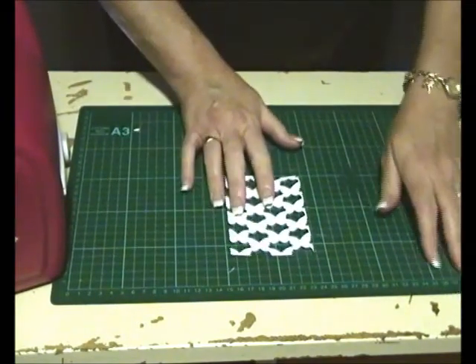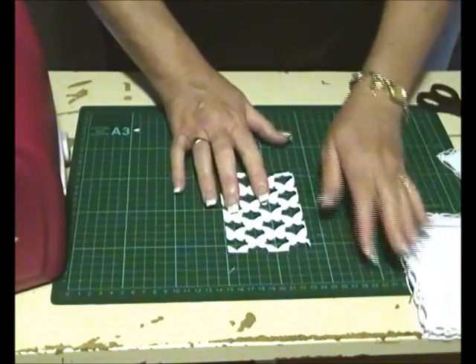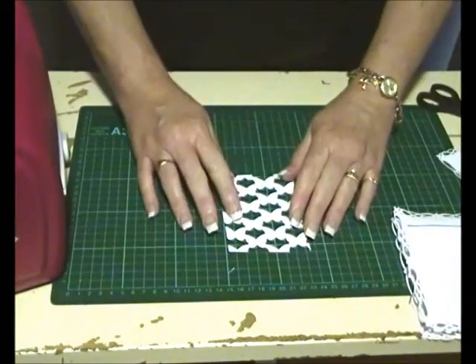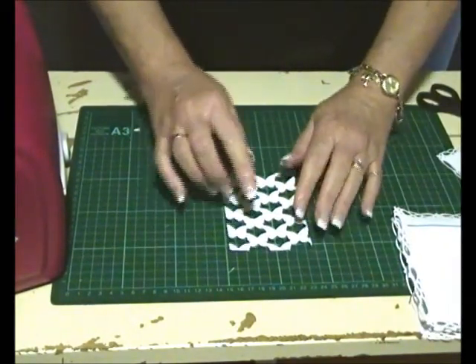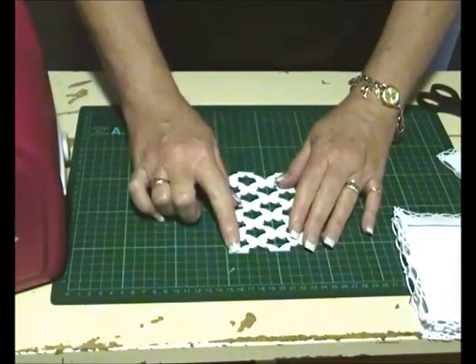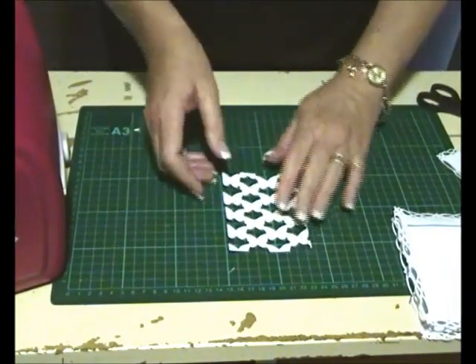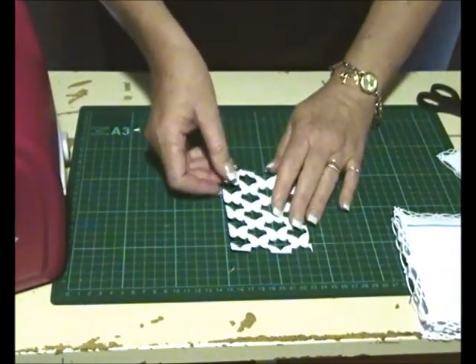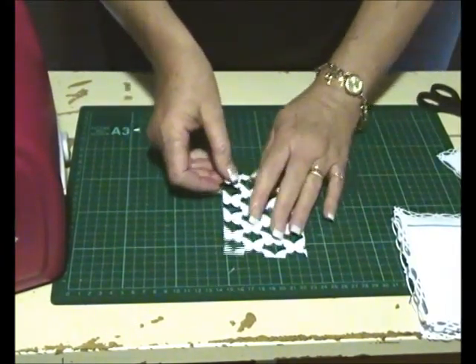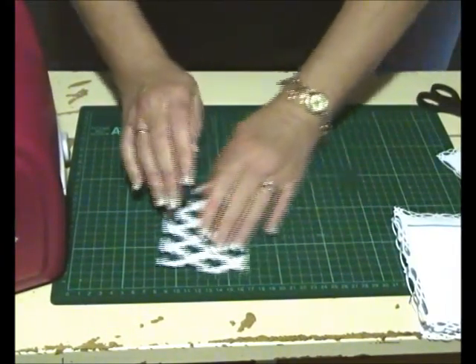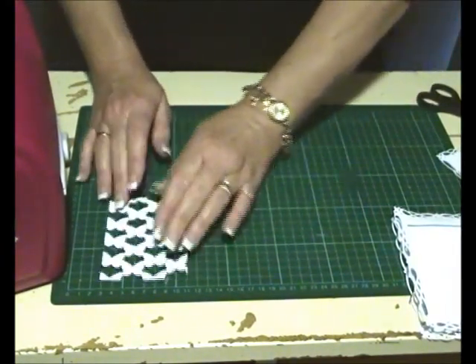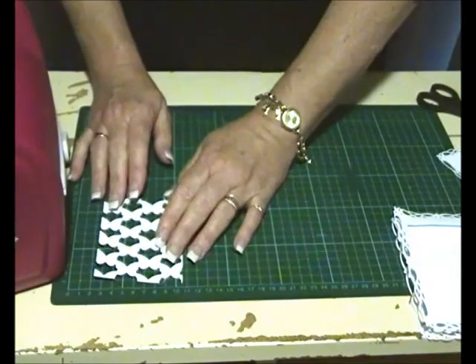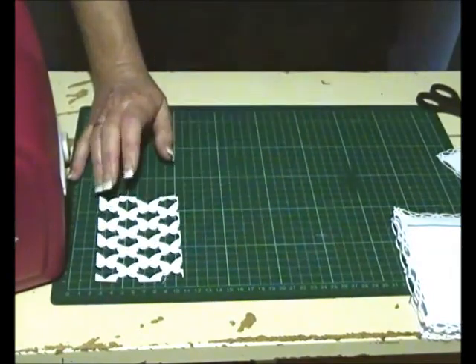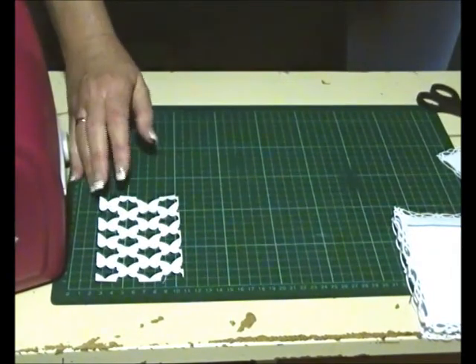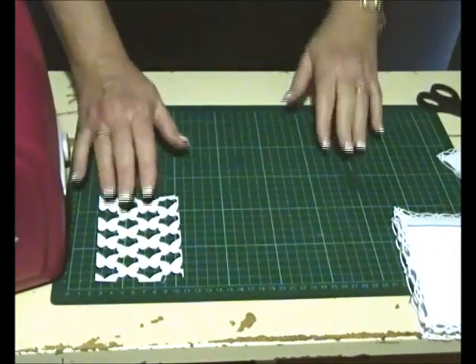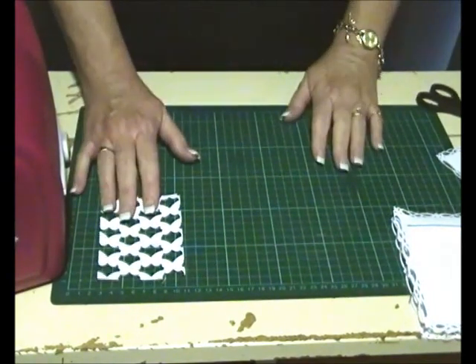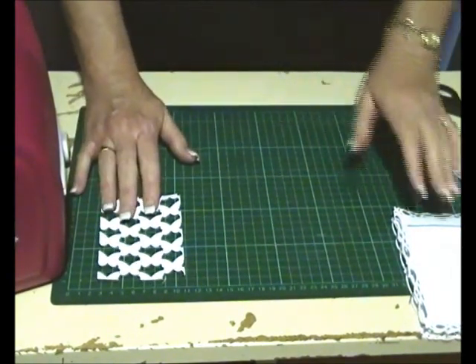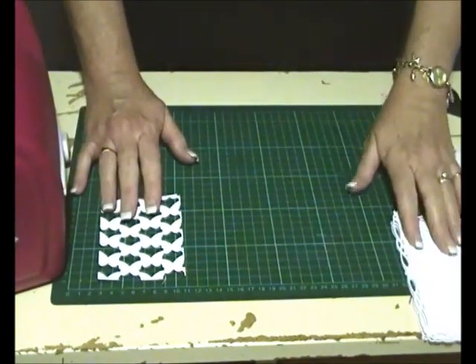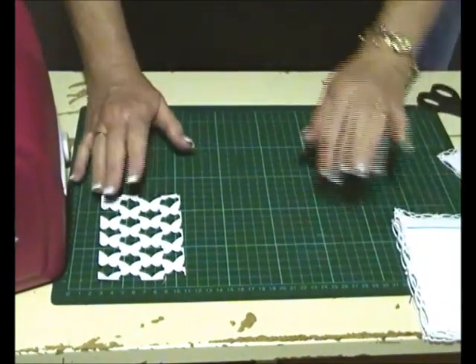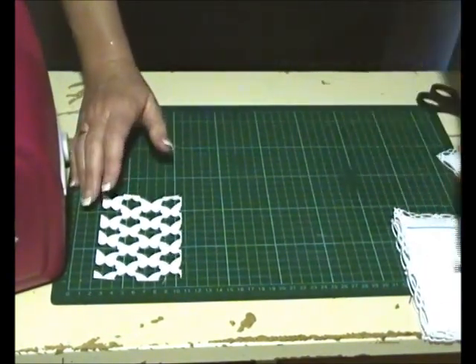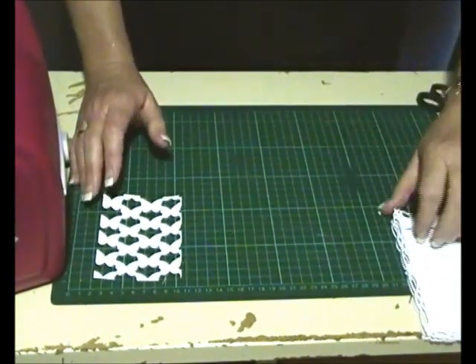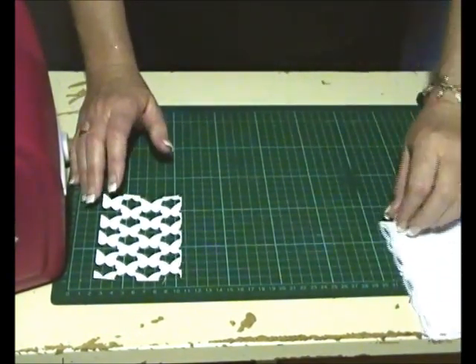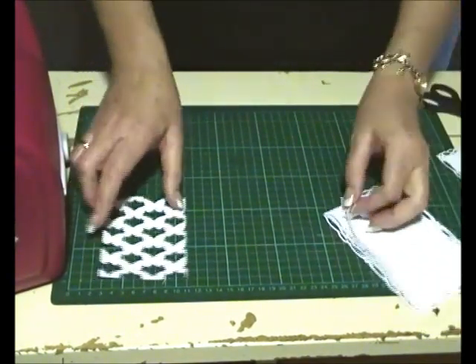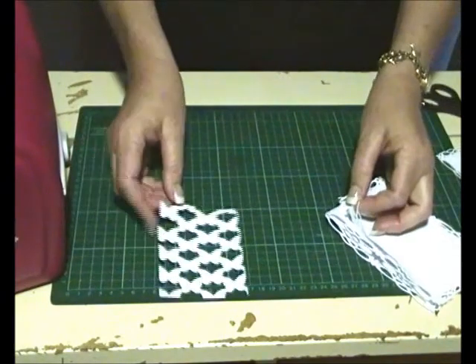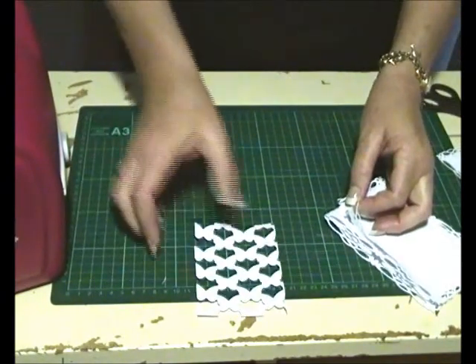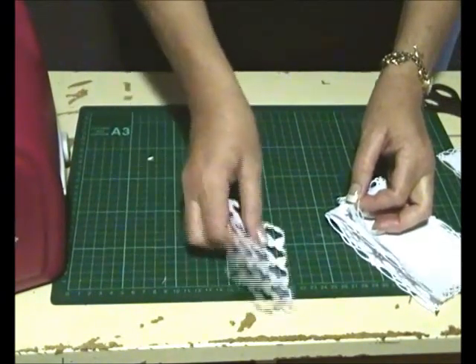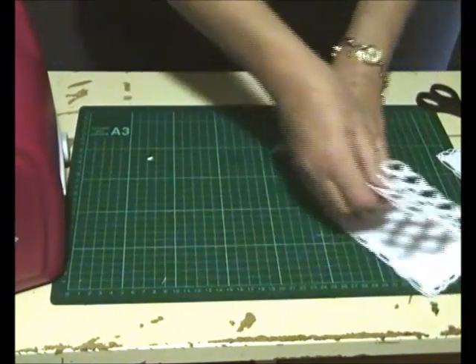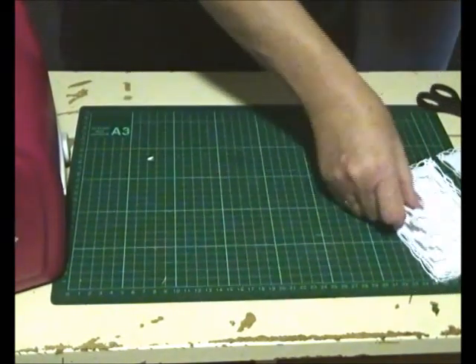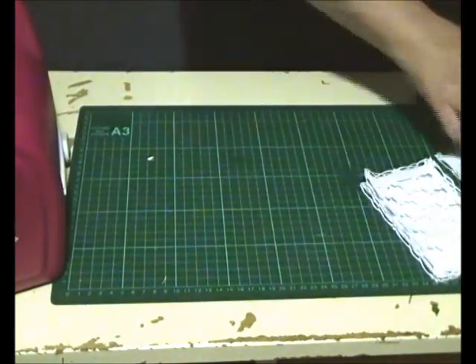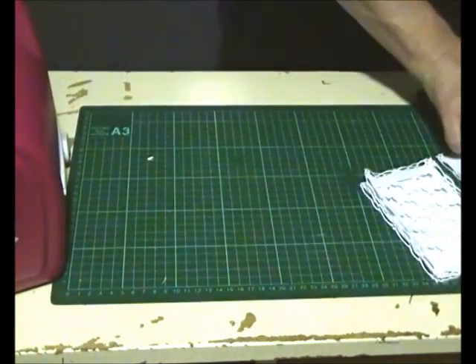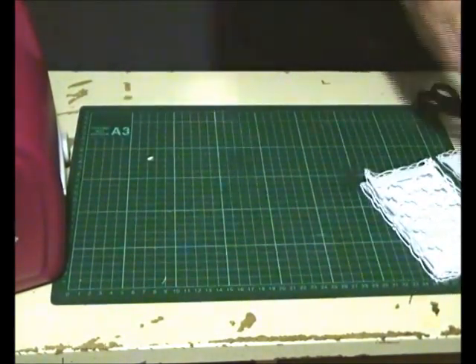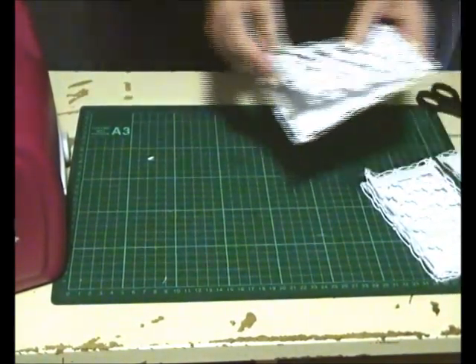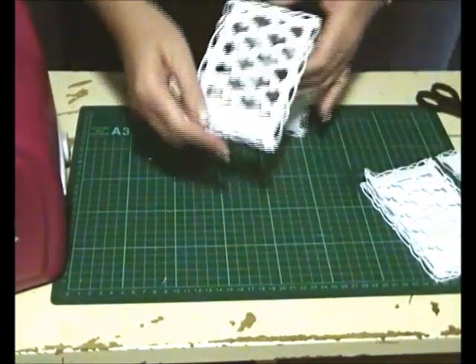Now we're going to remove the top layer and cut the Butterflies Expandable panel down to the size you want. In my case it was eleven and a half centimeters by eight and a half centimeters. We're going to pop that inside the die, and I have one pre-done here to show you.